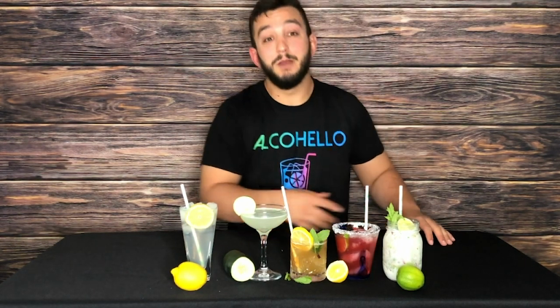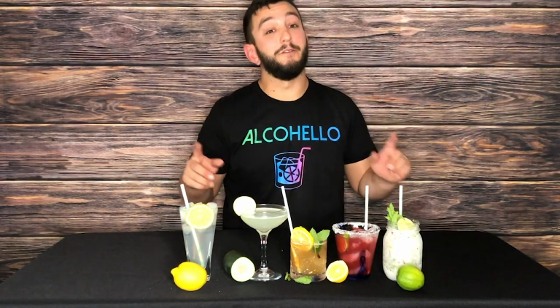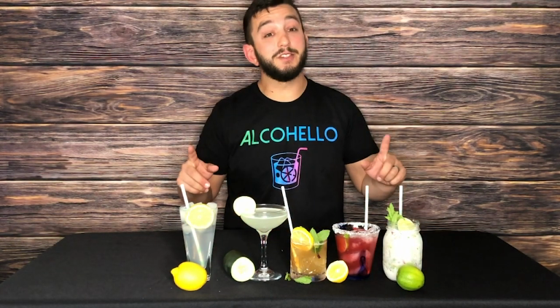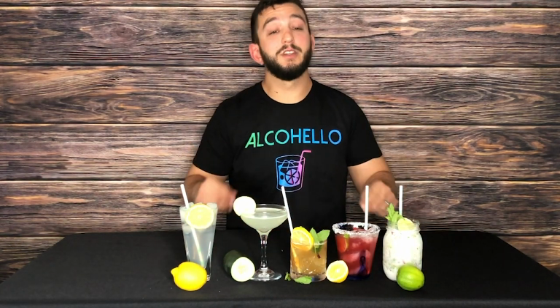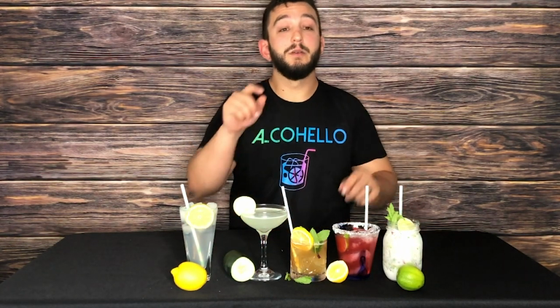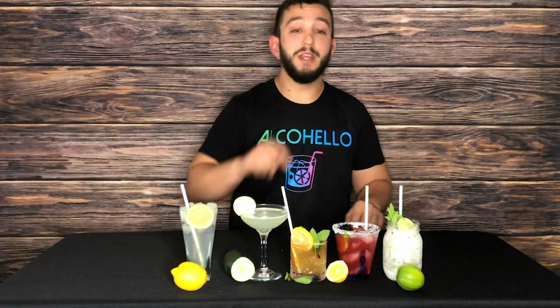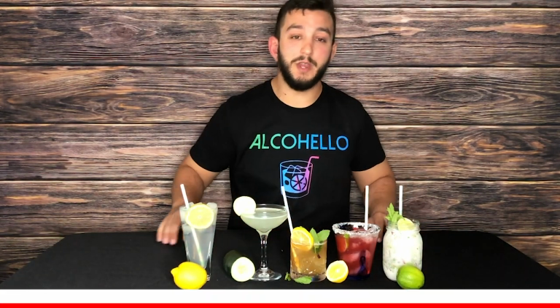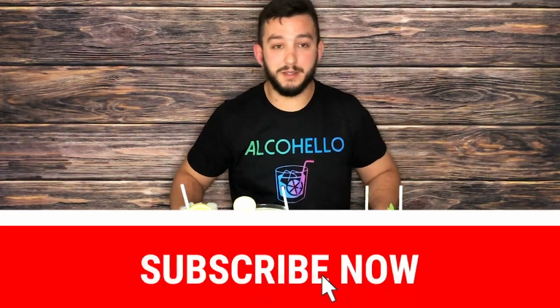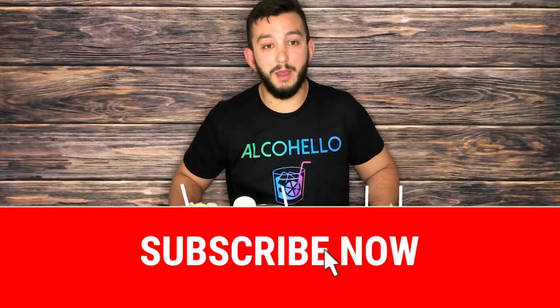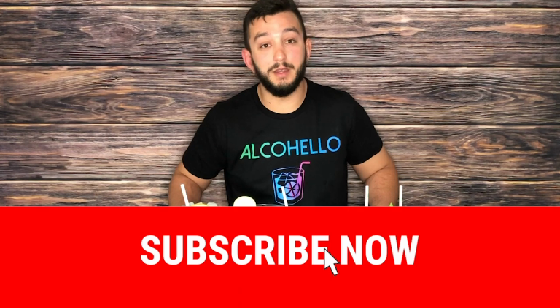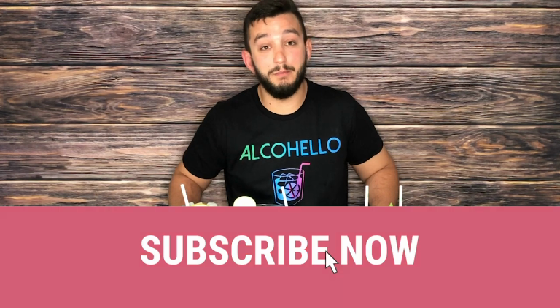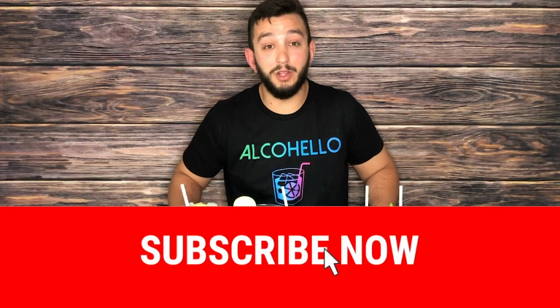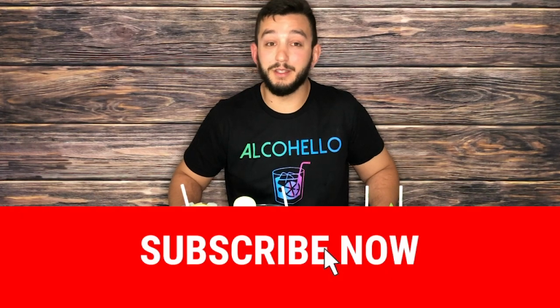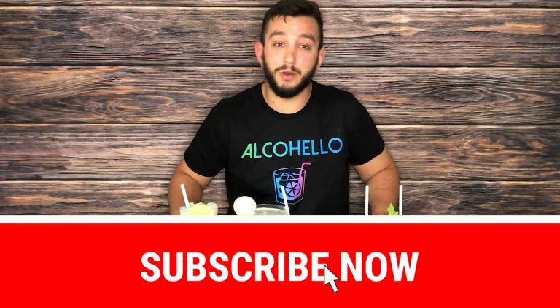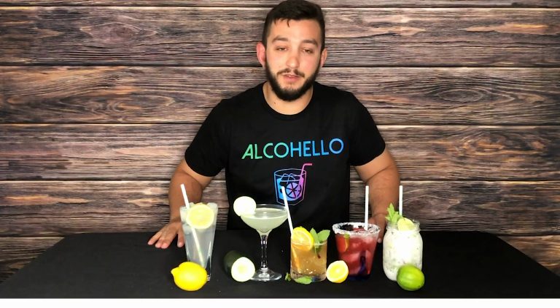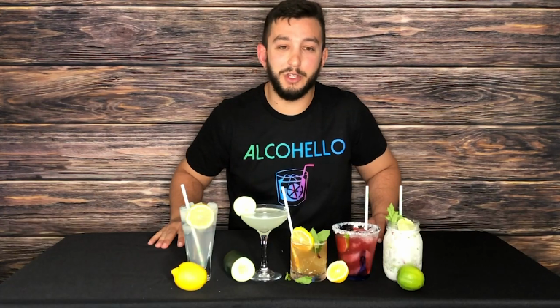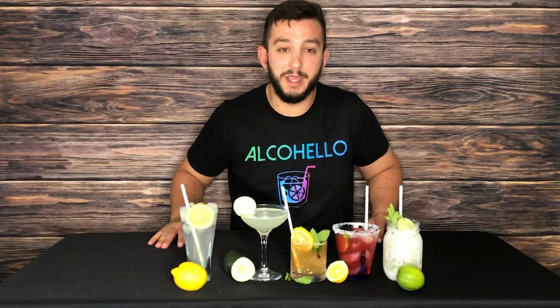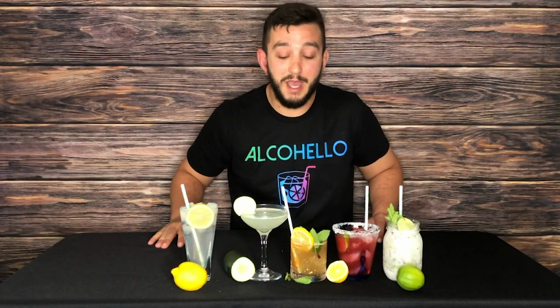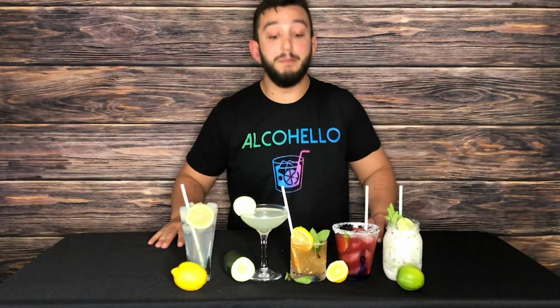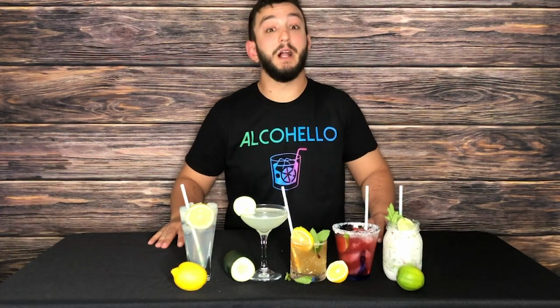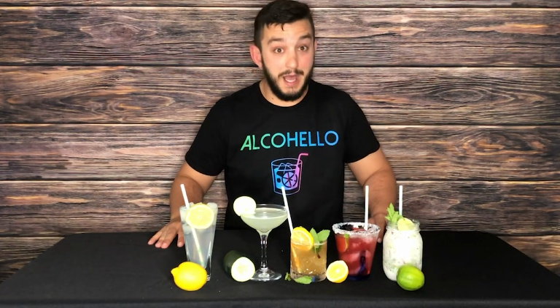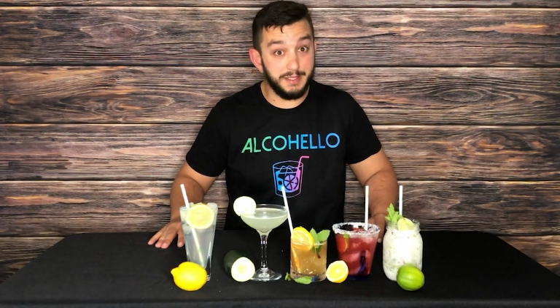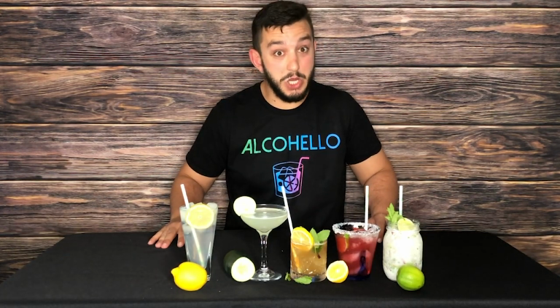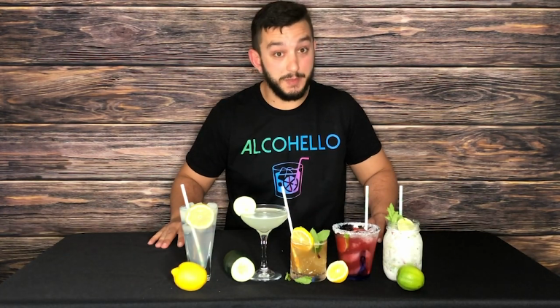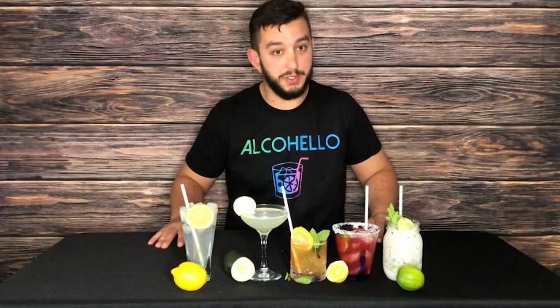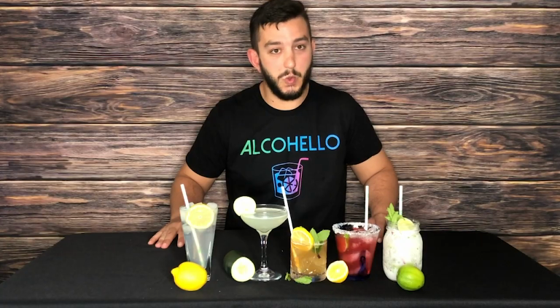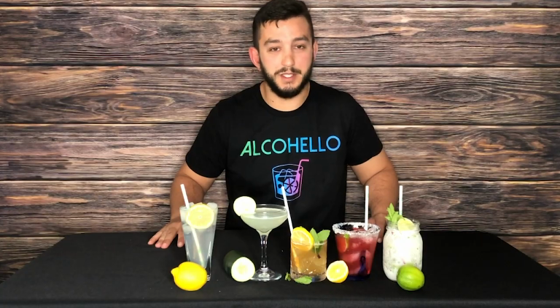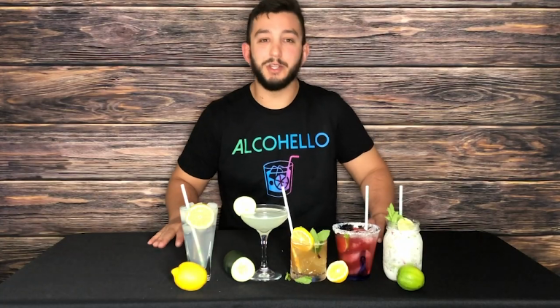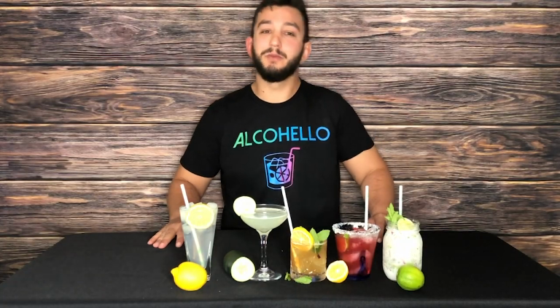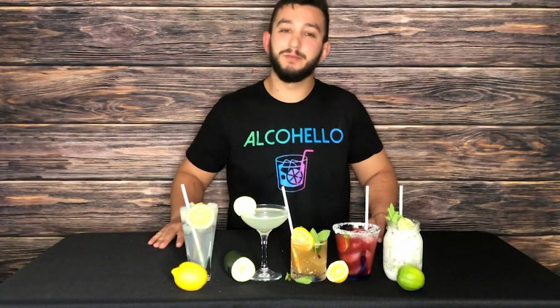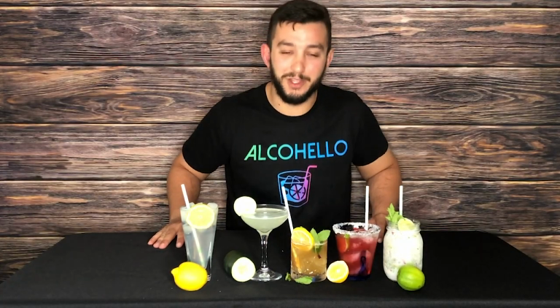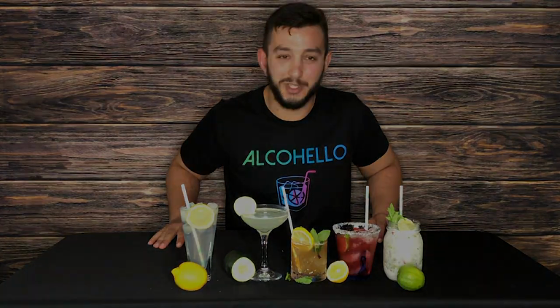But first, make sure you hit that subscribe button and that bell to get notified every video I make. I'm making a lot this time of year, especially since we're quarantined, so thank you for watching.